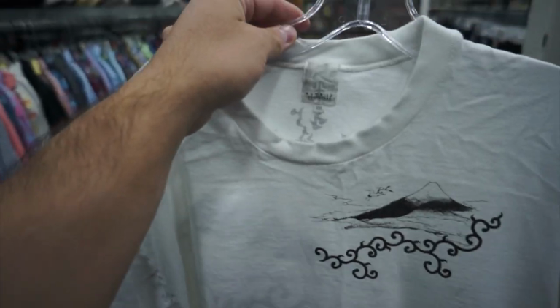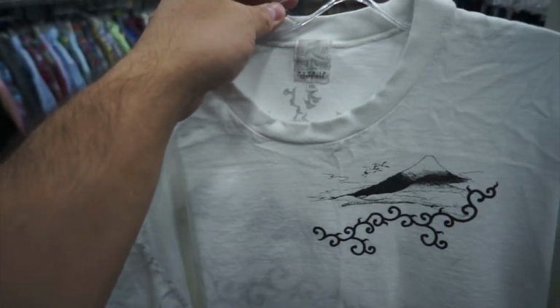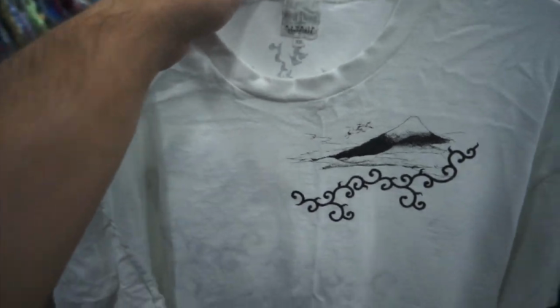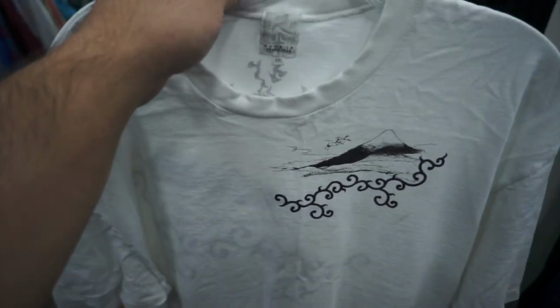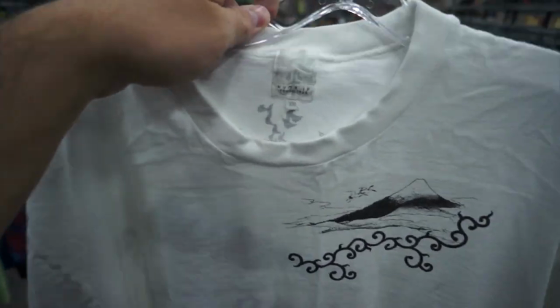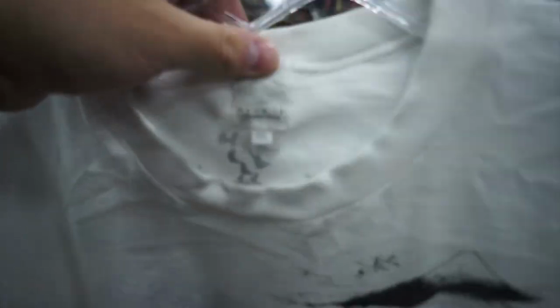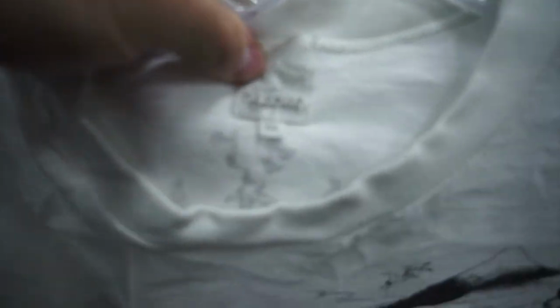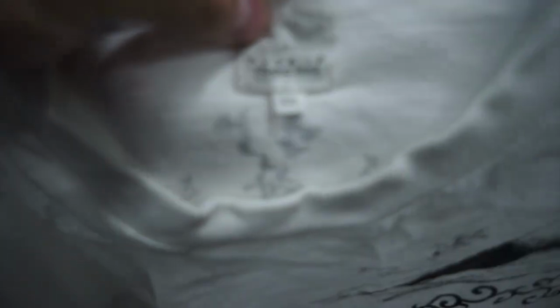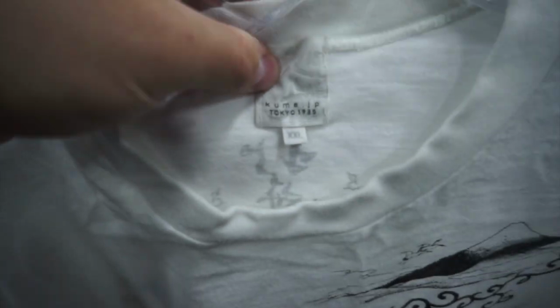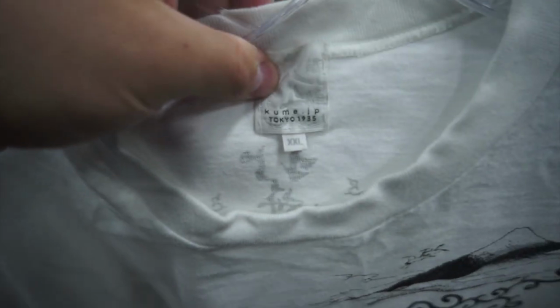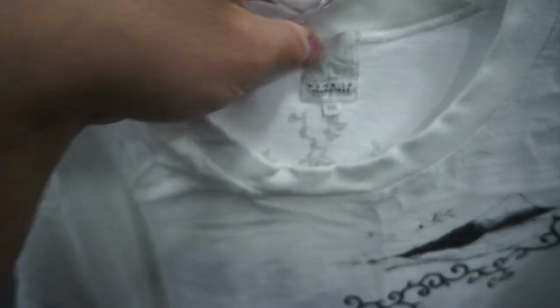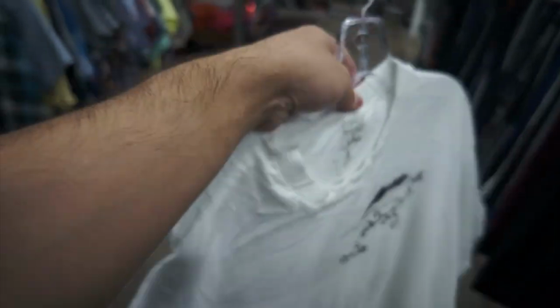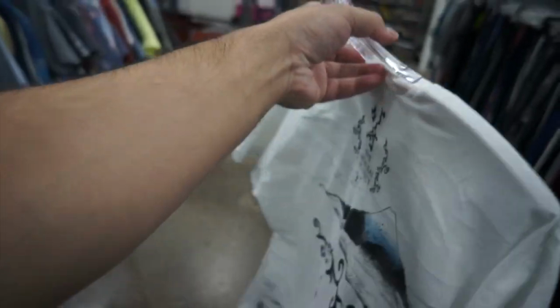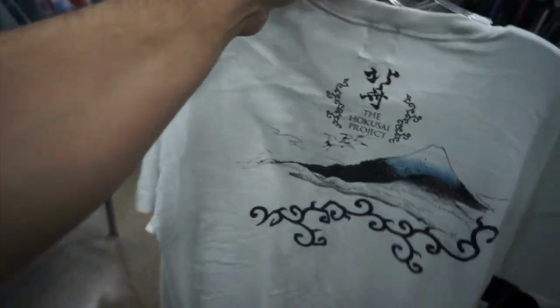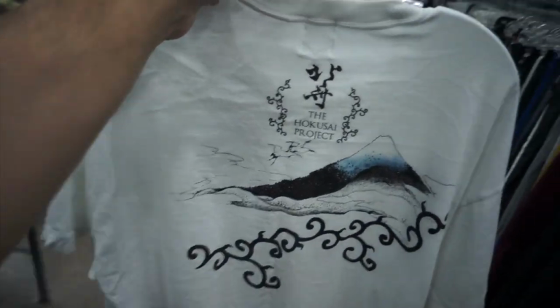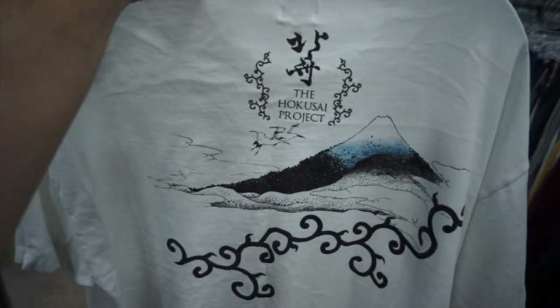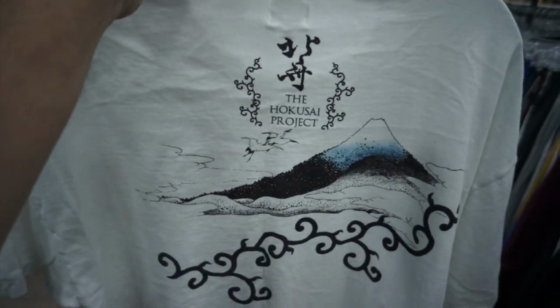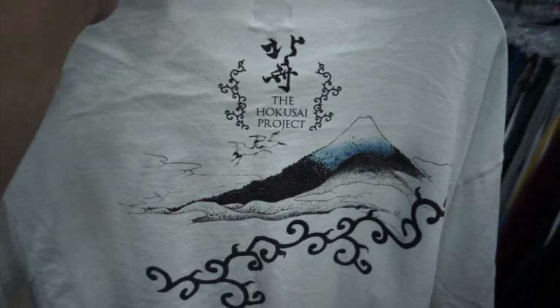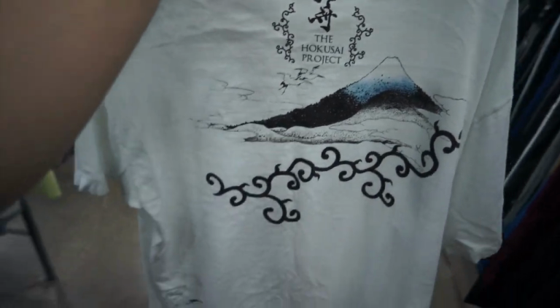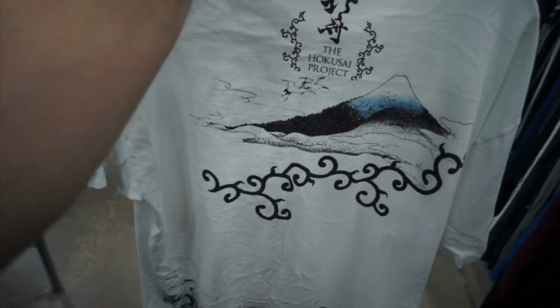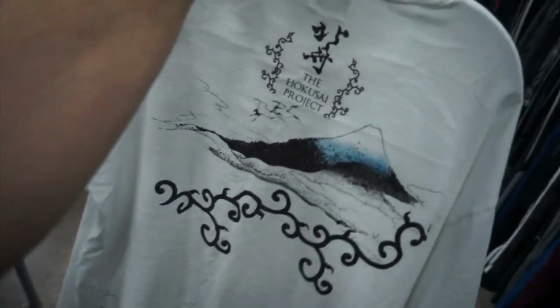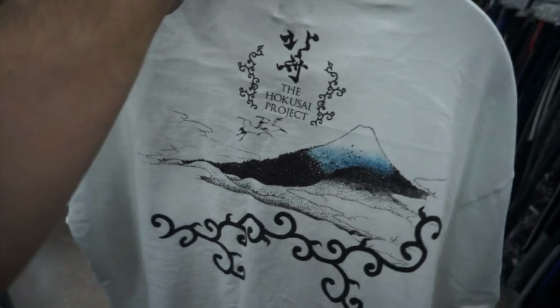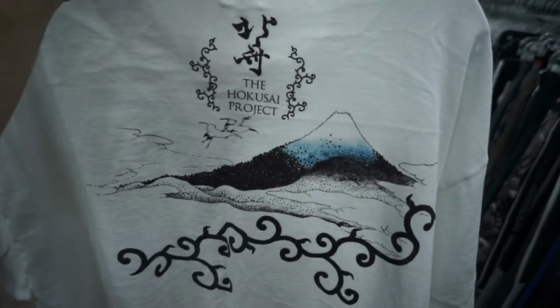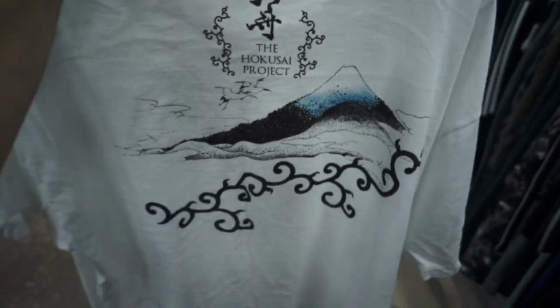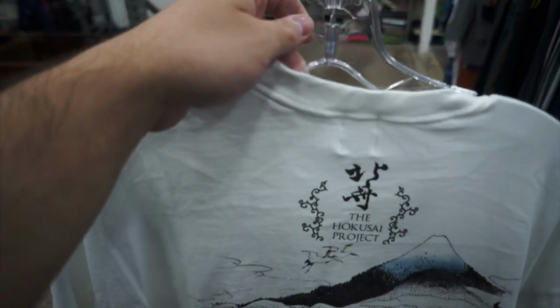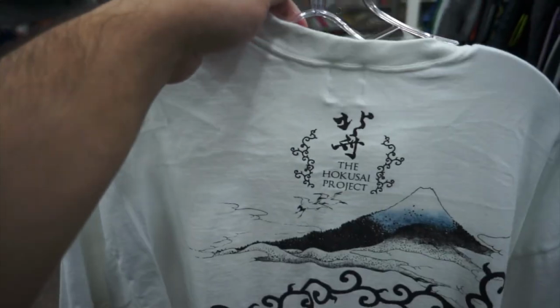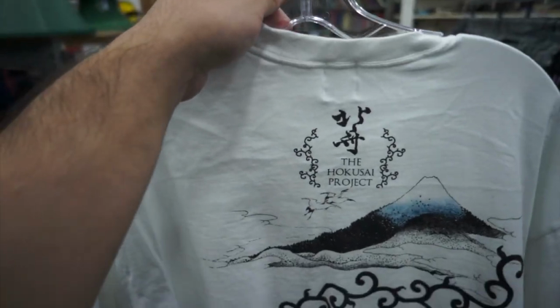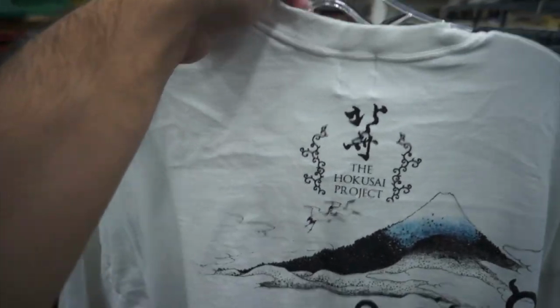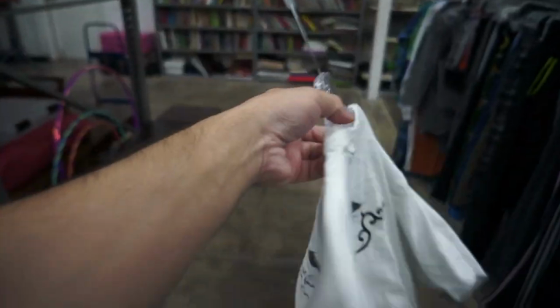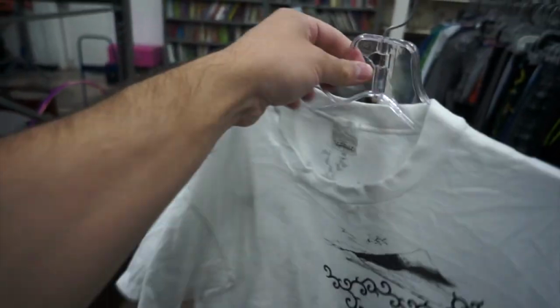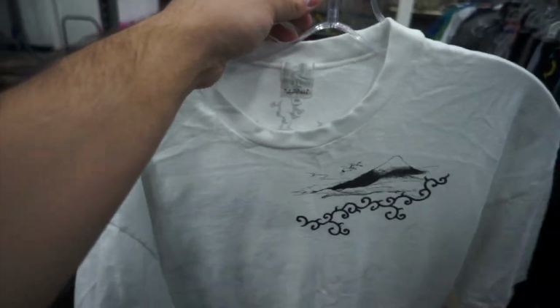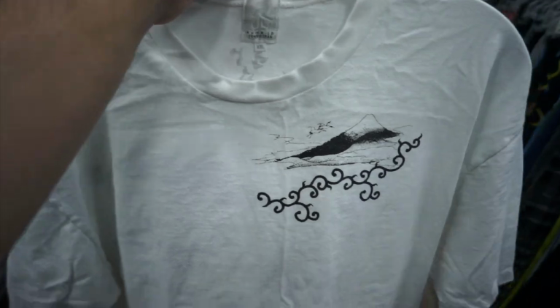This is the one I might actually grab for personal wear. It says 2XL but it's actually pretty small — looks more like an XL. It's the Hokusai Project. I just really like the art on it, so I'm either gonna grab this to wear or to sell. Don't know yet.